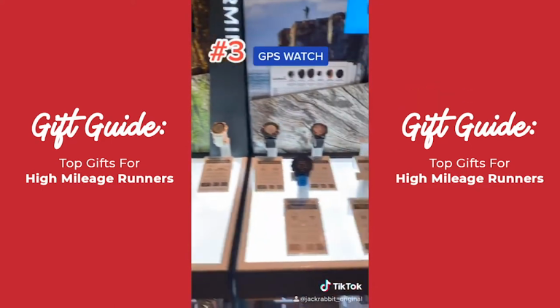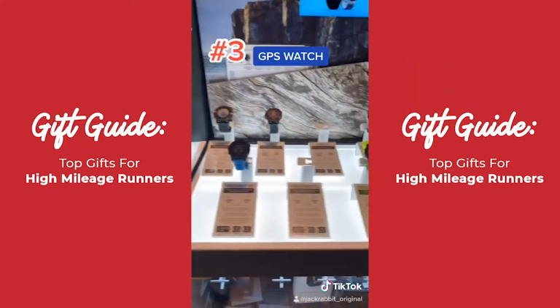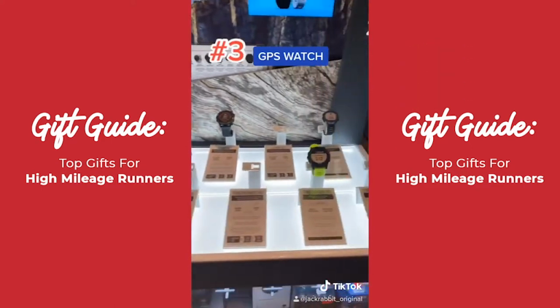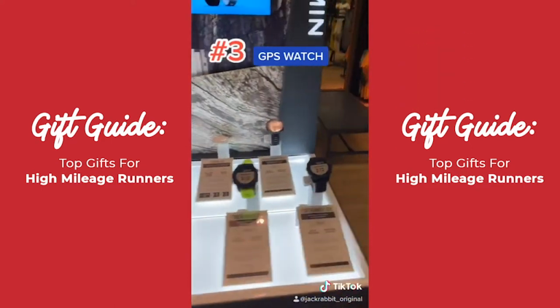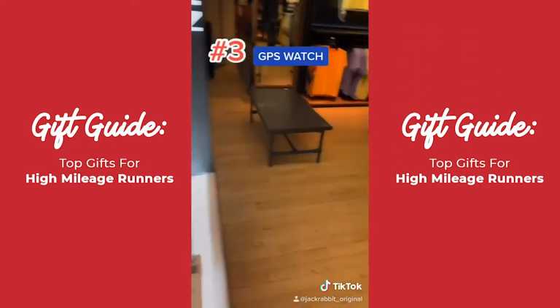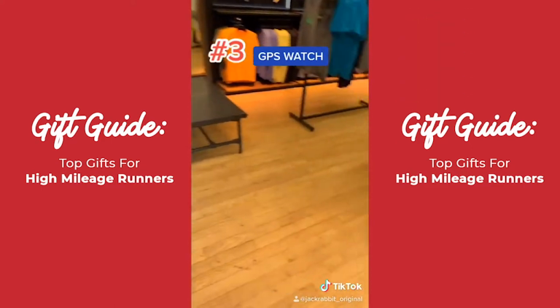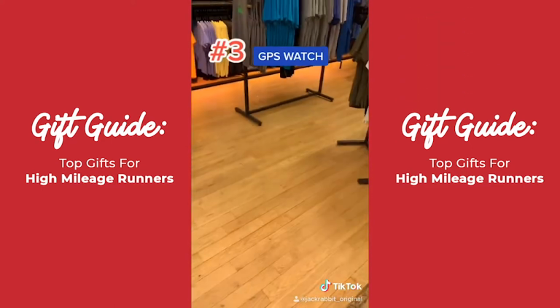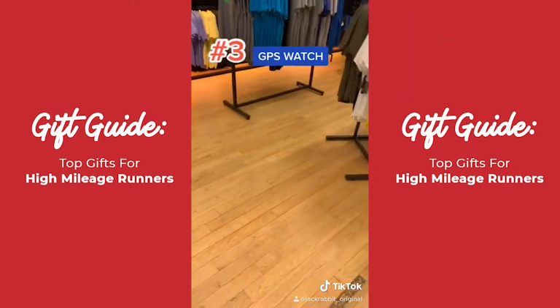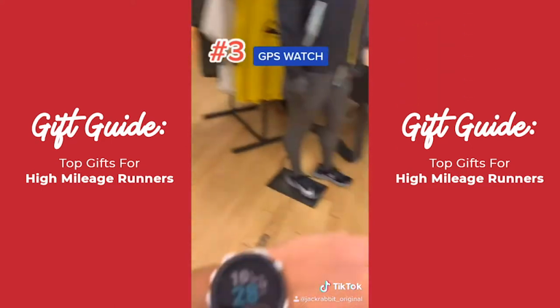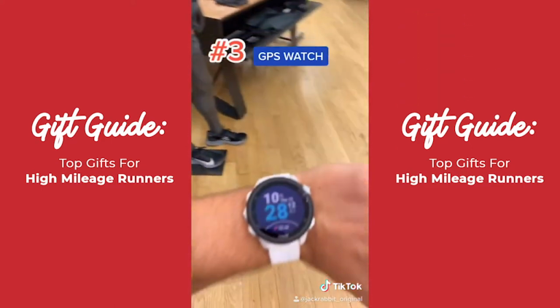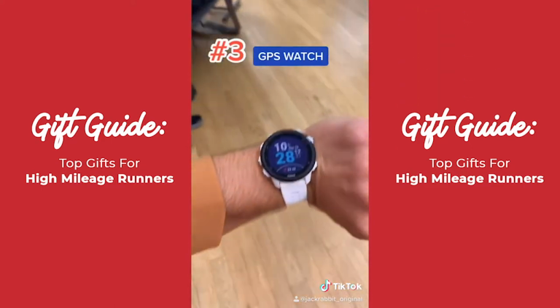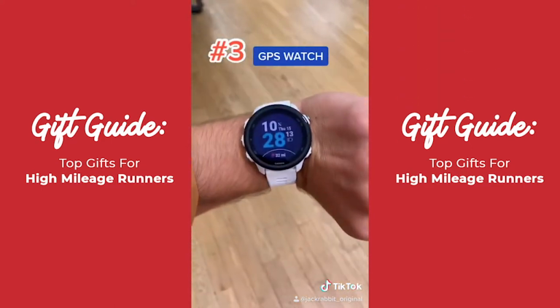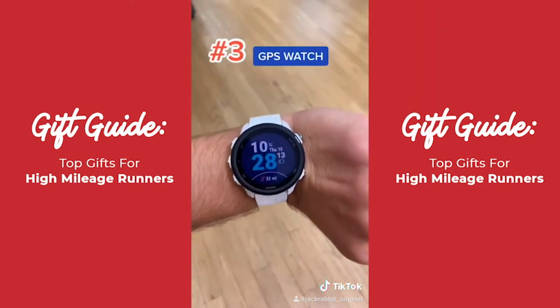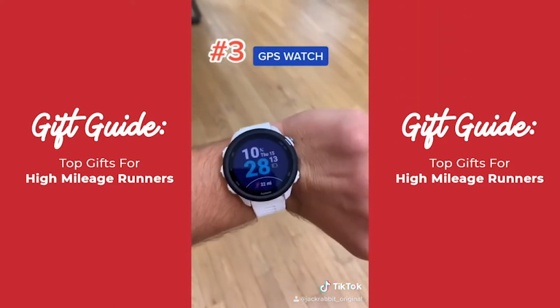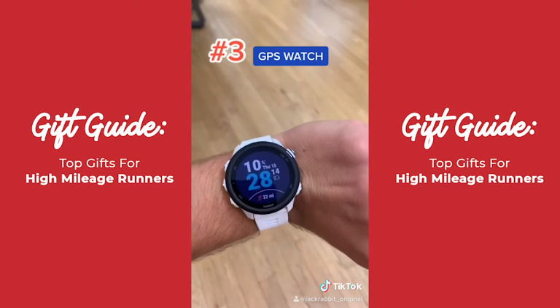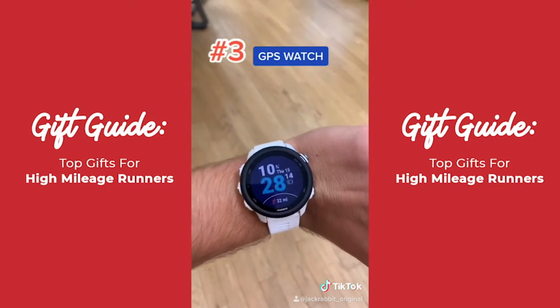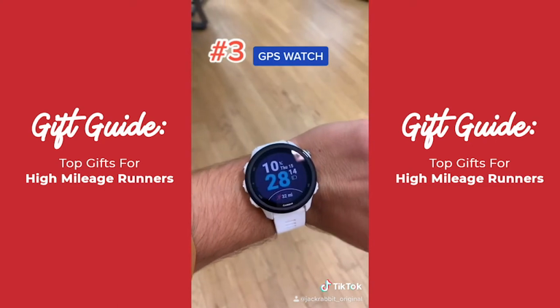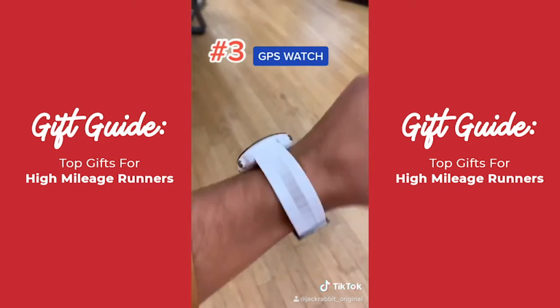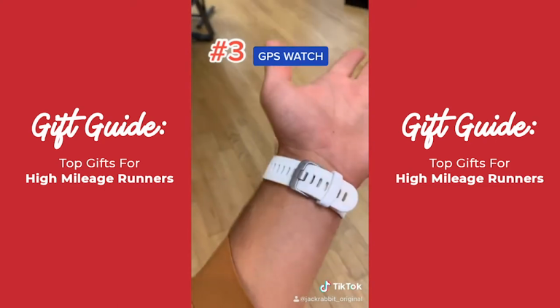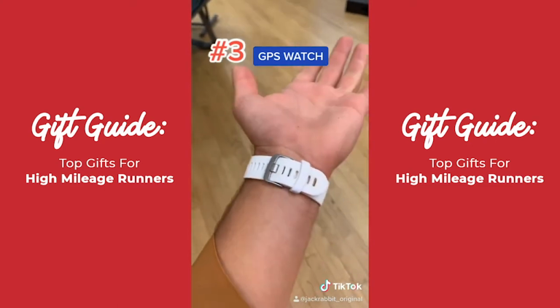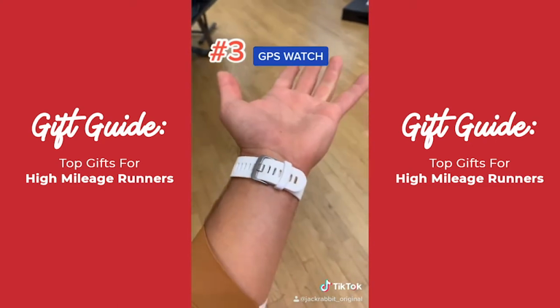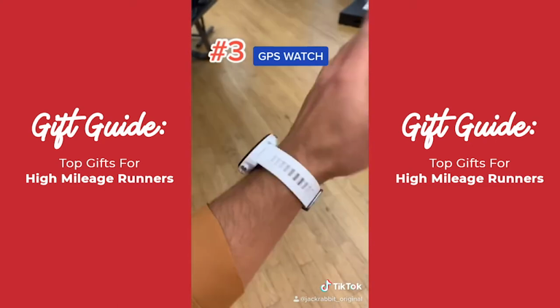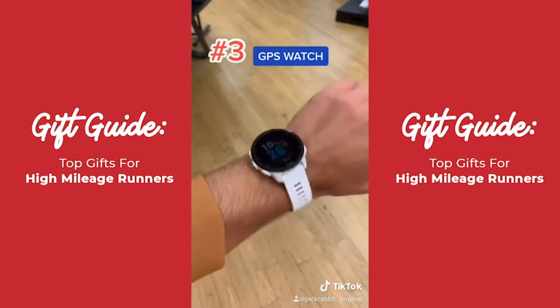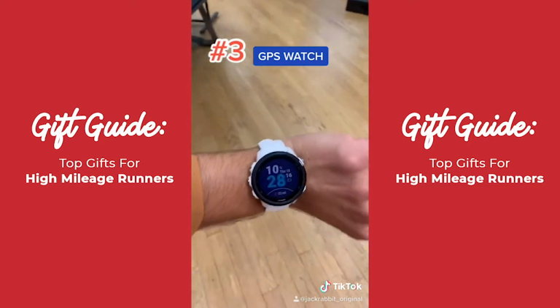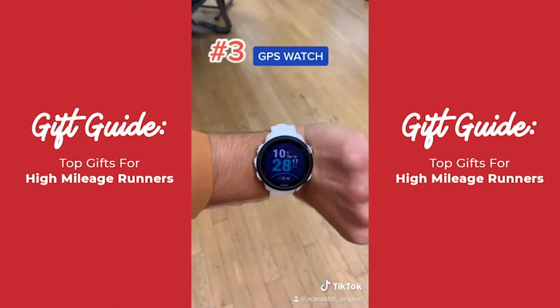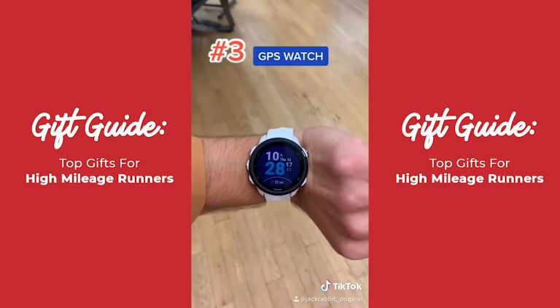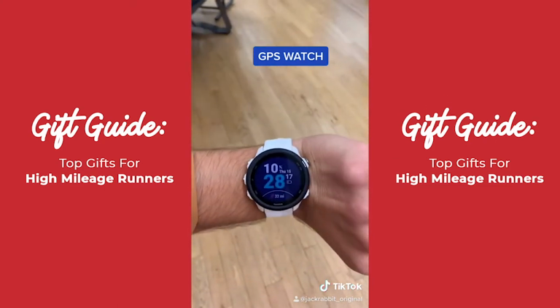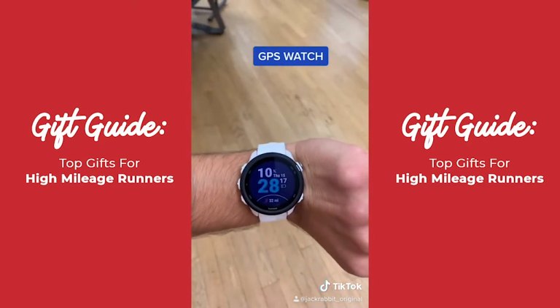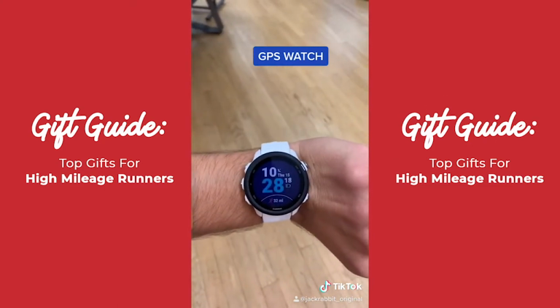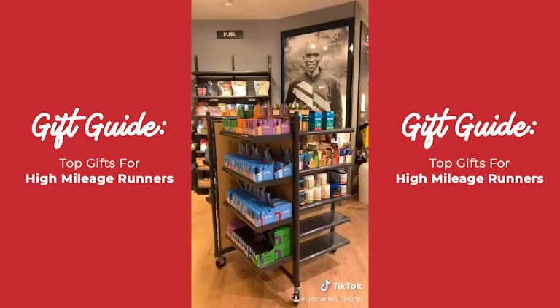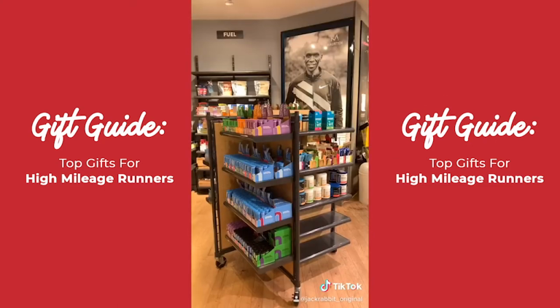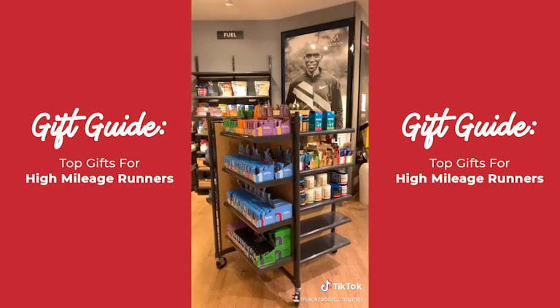Next up we got ourselves a GPS watch. I use Garmin personally, I think it's great. It tracks my mileage even better than I would with my phone. Highly recommend.